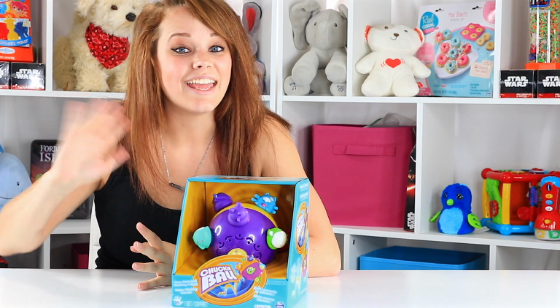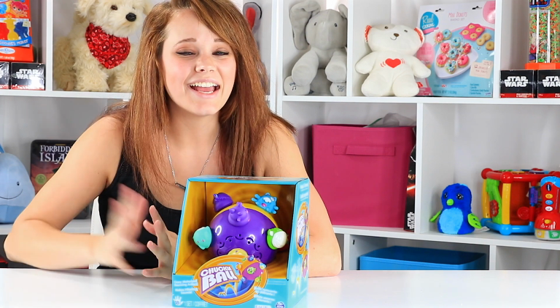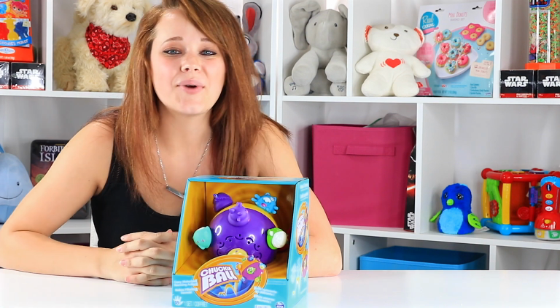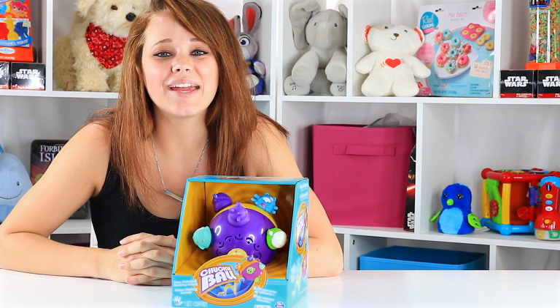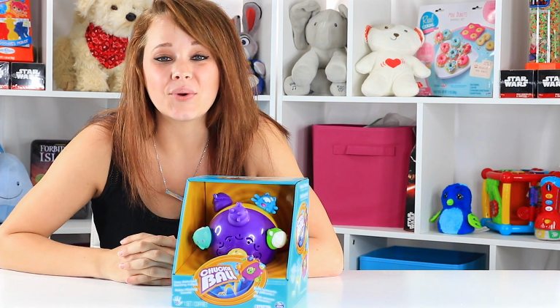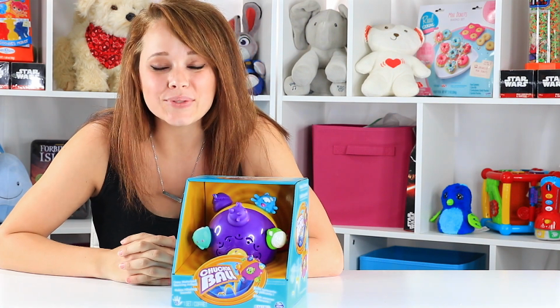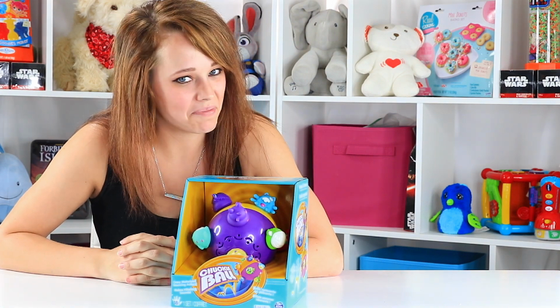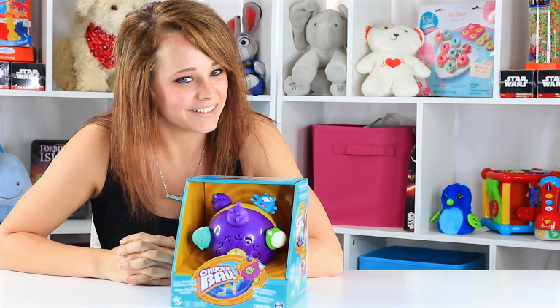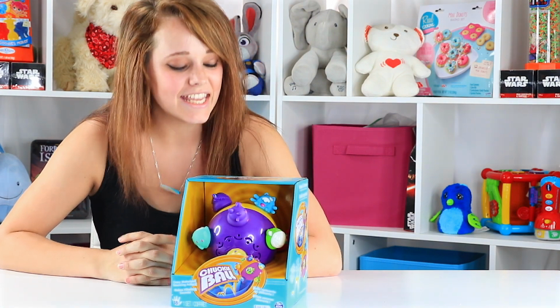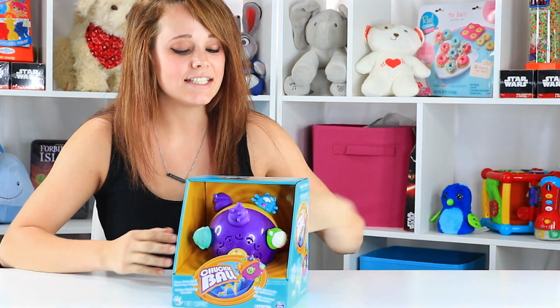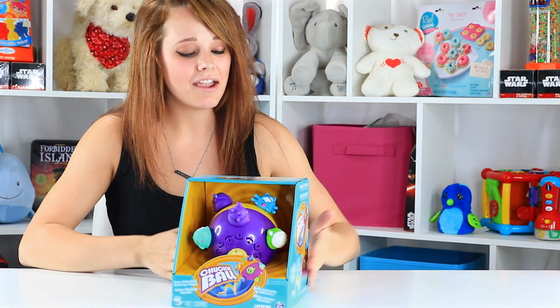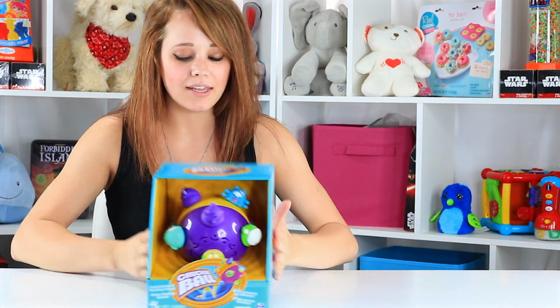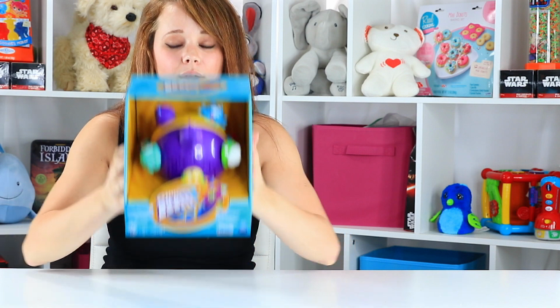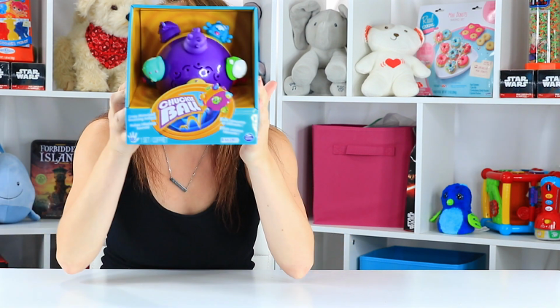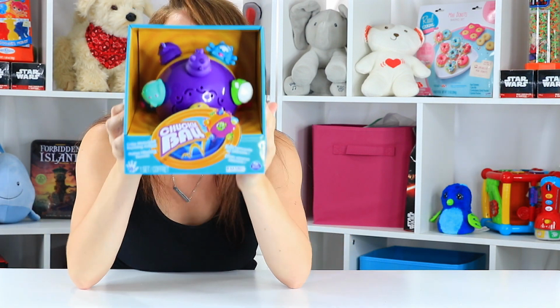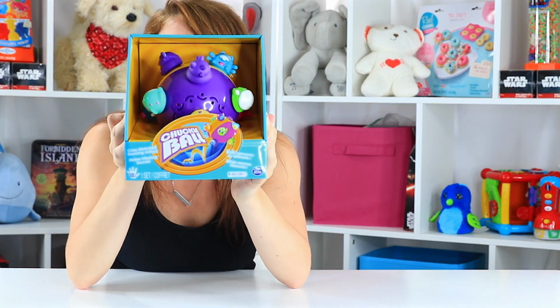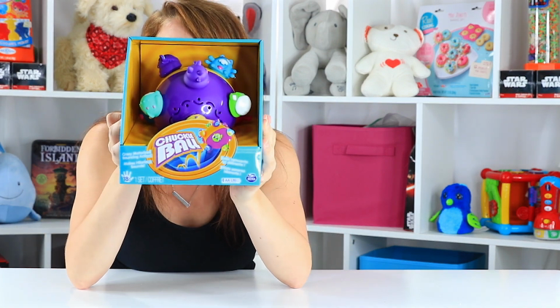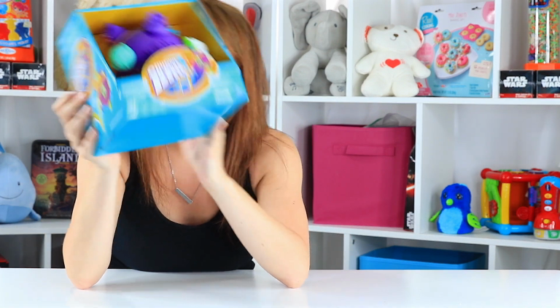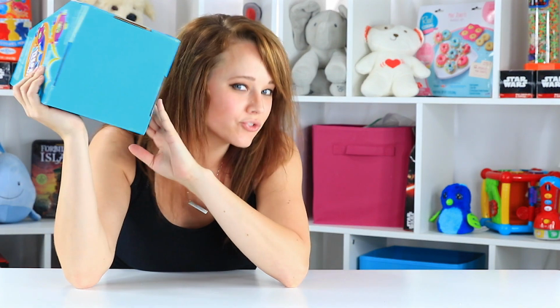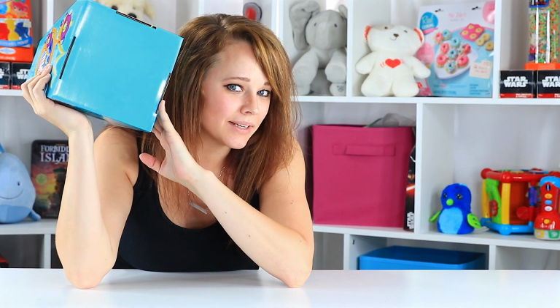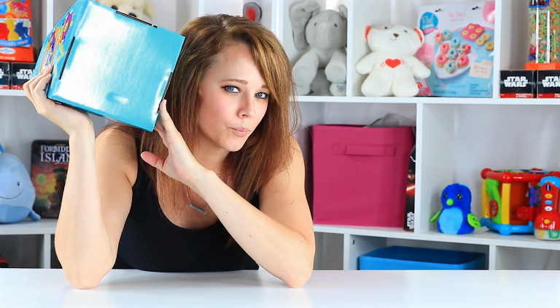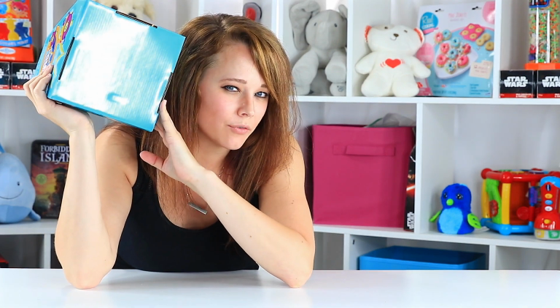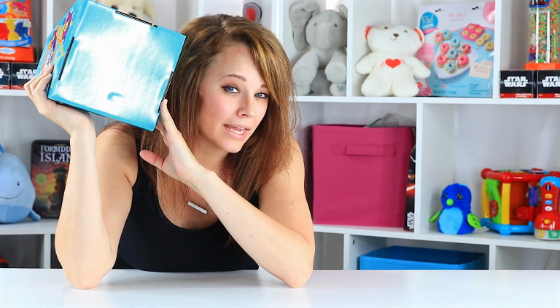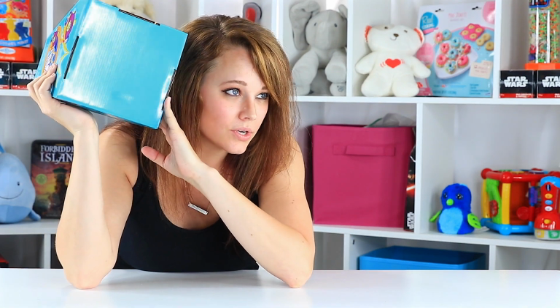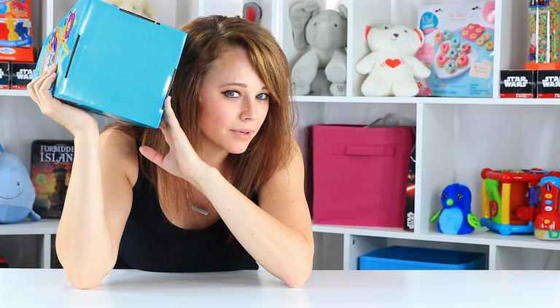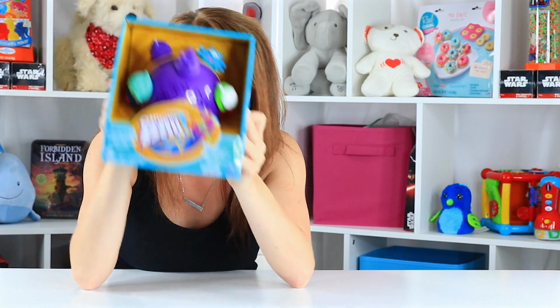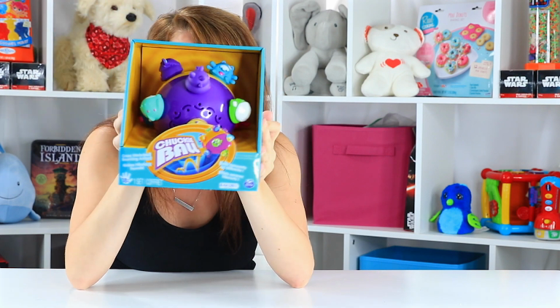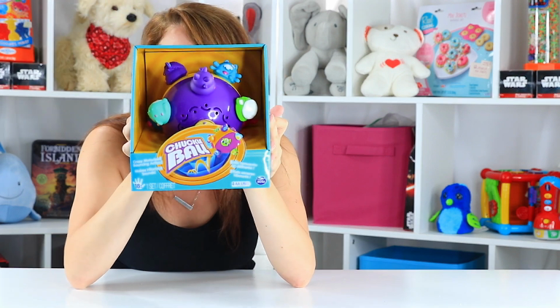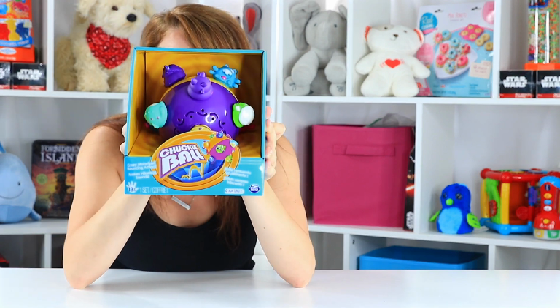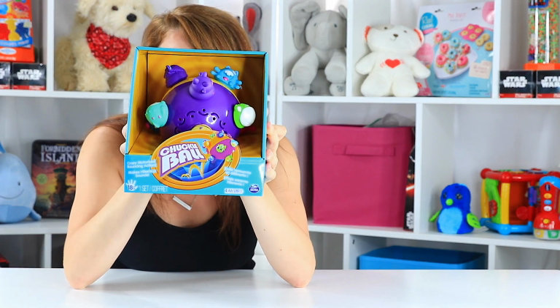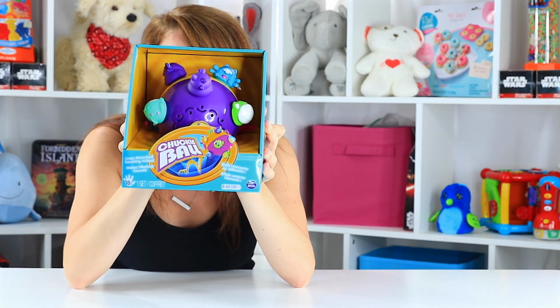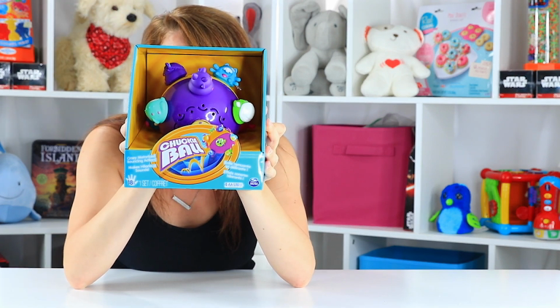Hey guys, welcome back to Toy Notes with me, Kelsey. Today I'm playing with a one-of-a-kind toy. It actually reminded me of one of my cat's toys, but that's besides the point. This is Chuckle Ball.